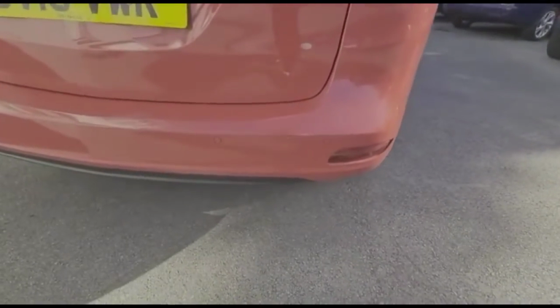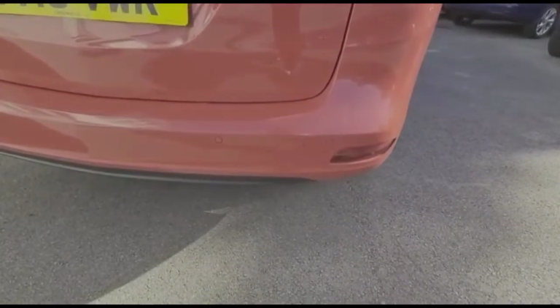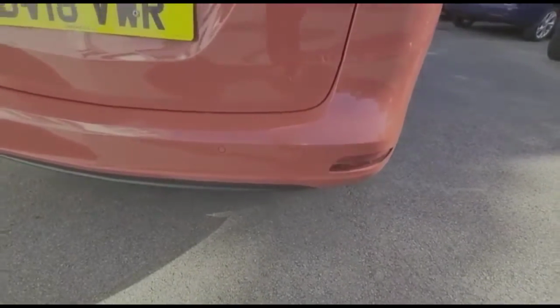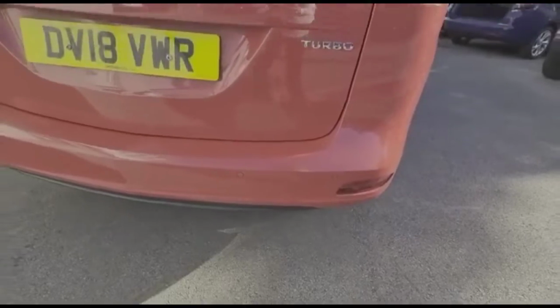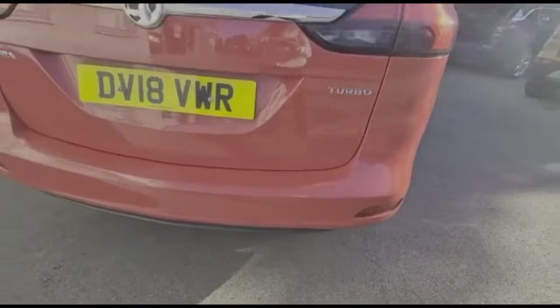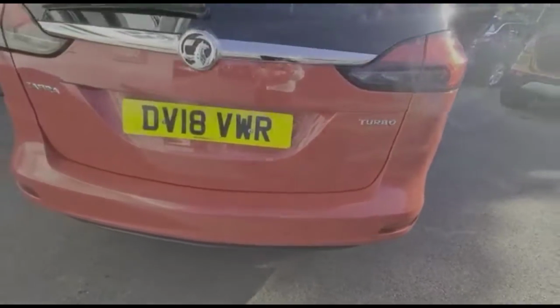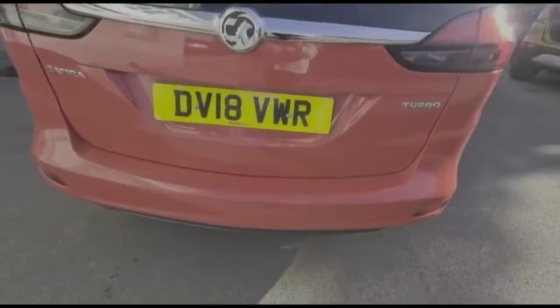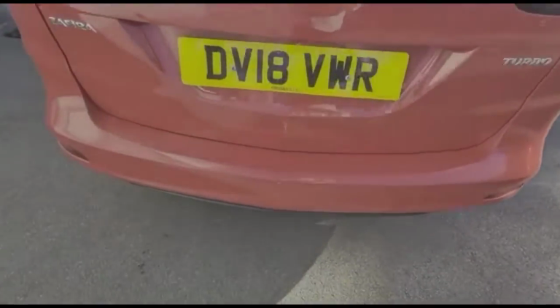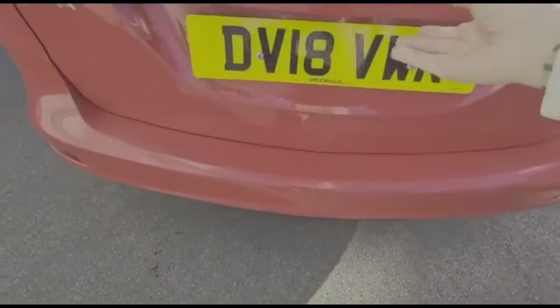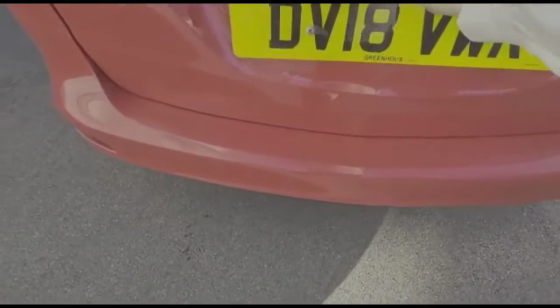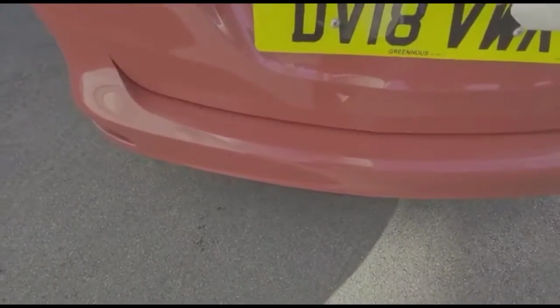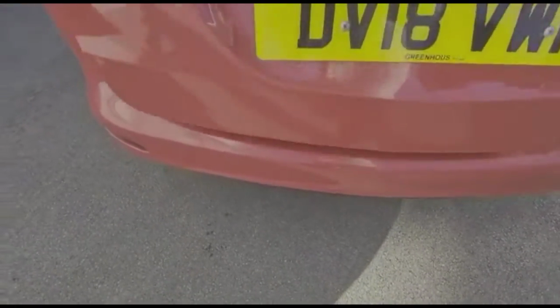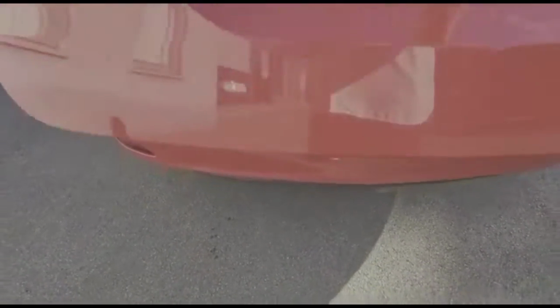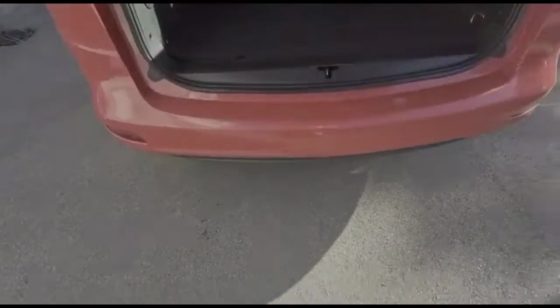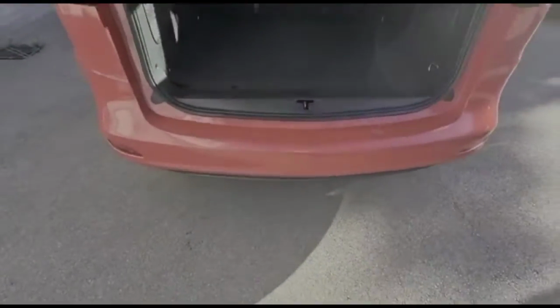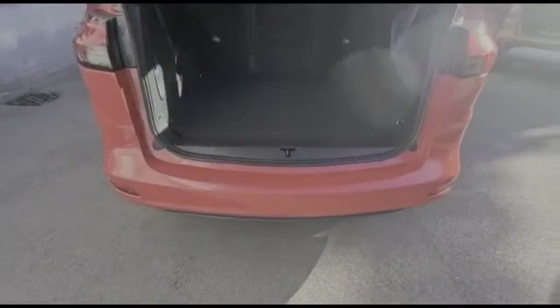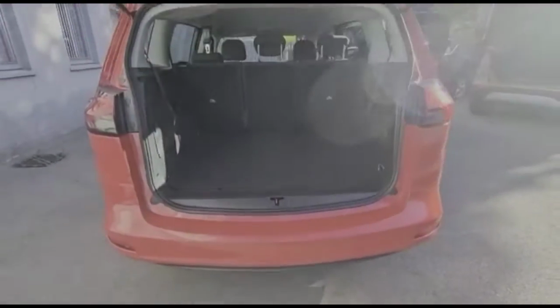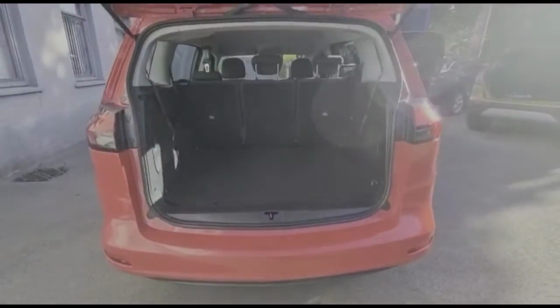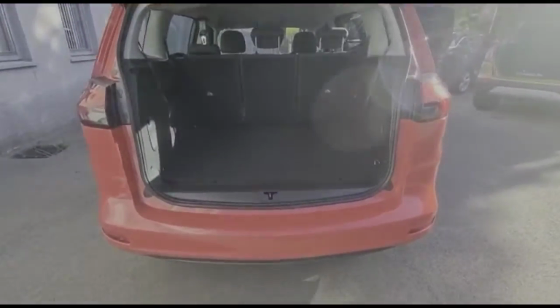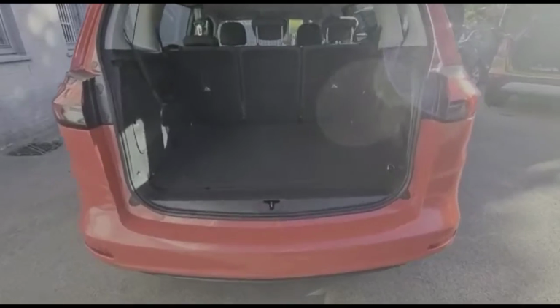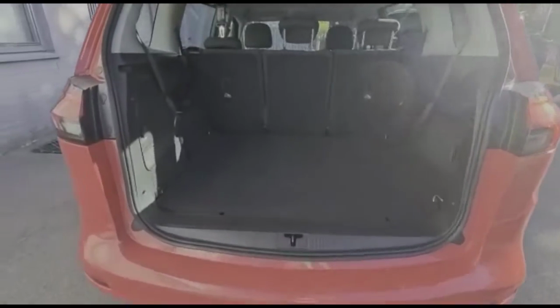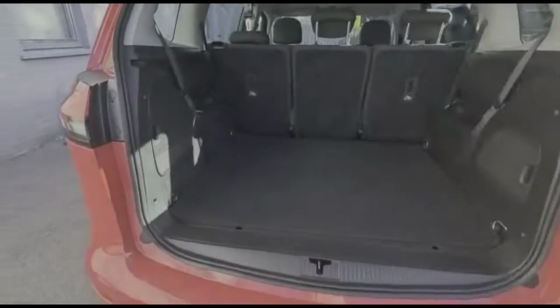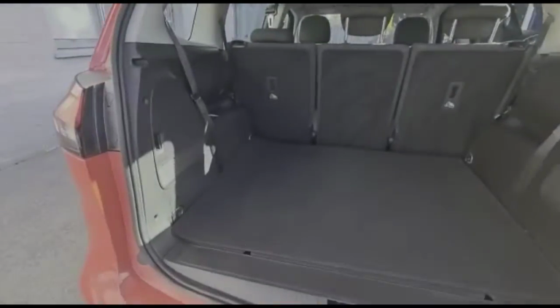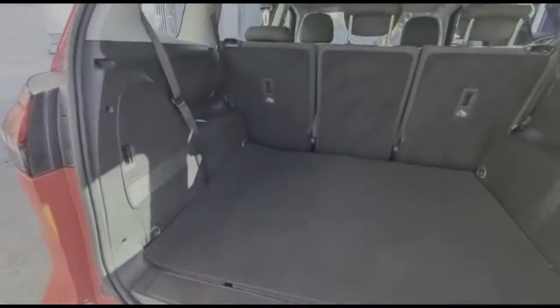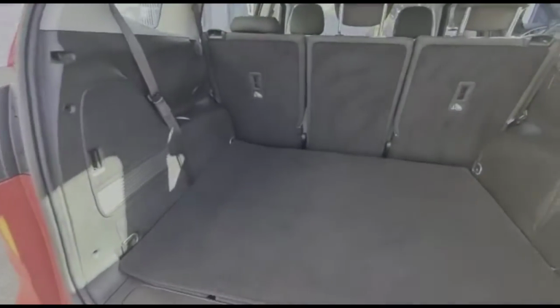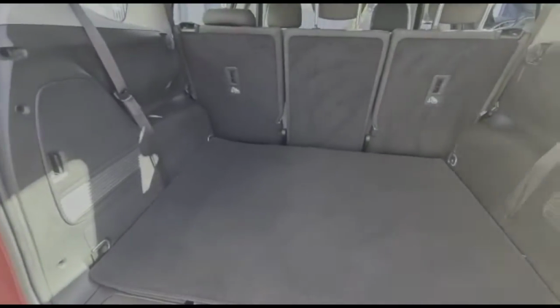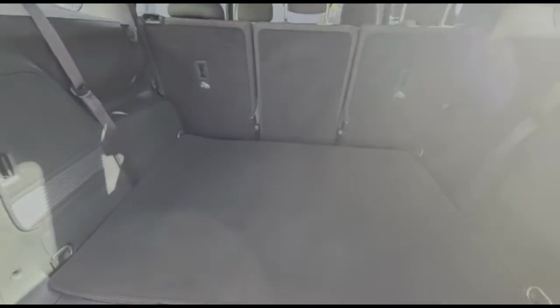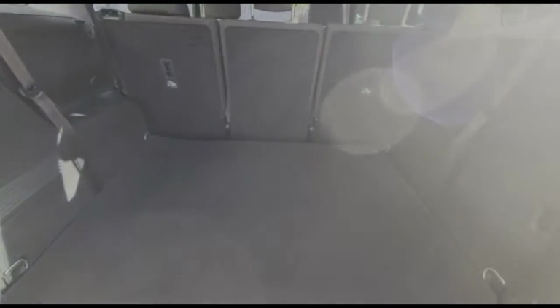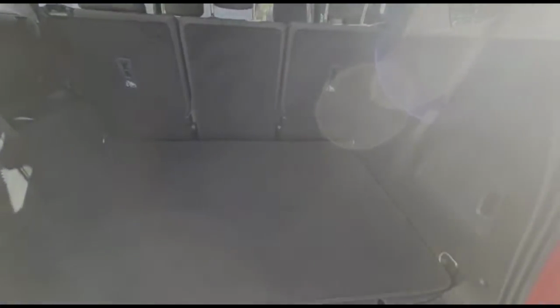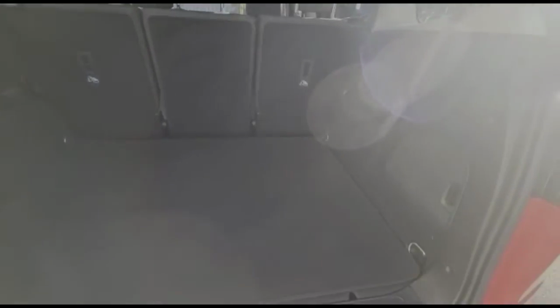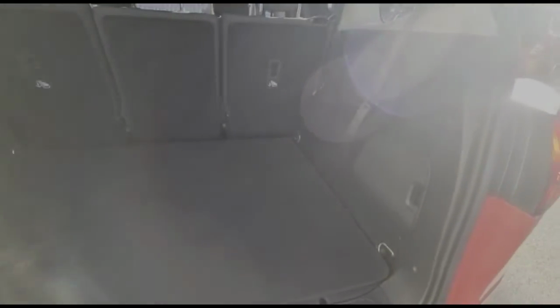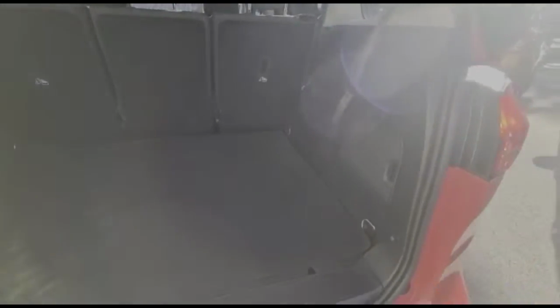It comes with many features, including front and rear parking sensors. As we open the tailgate, you find a very spacious boot with third row seats that fold down flat.